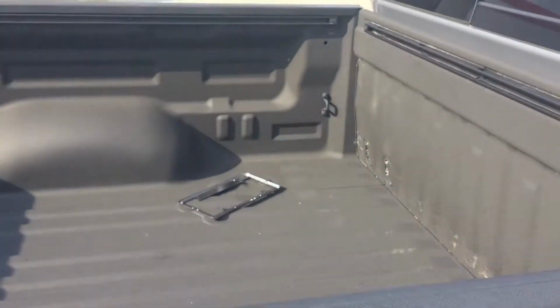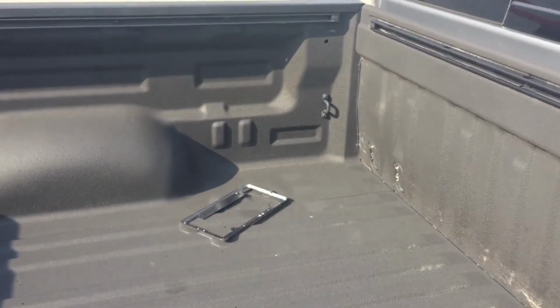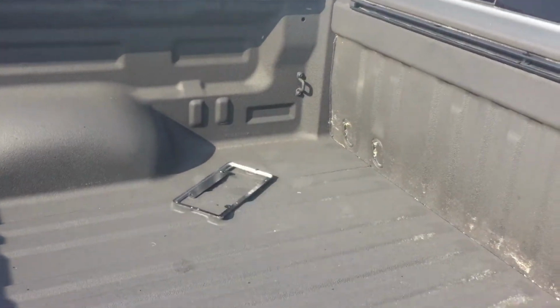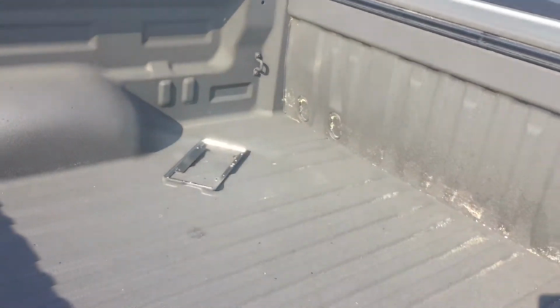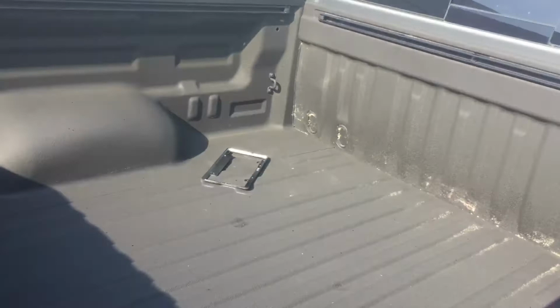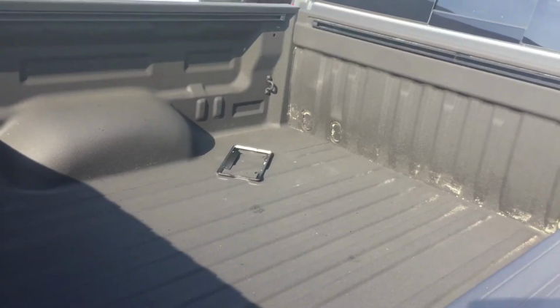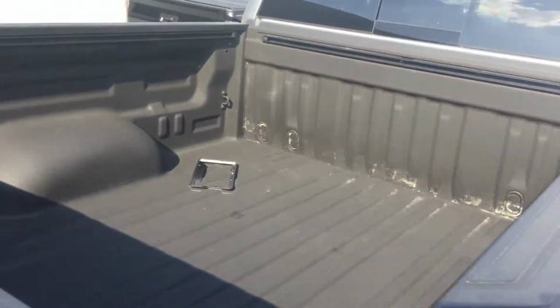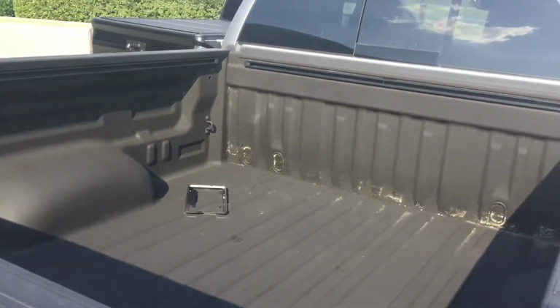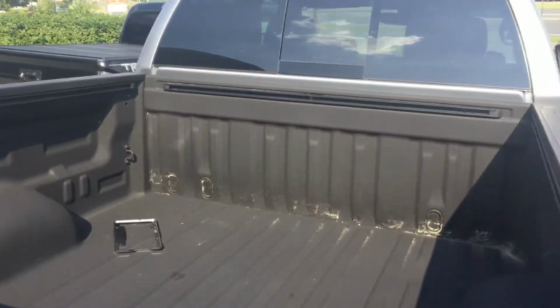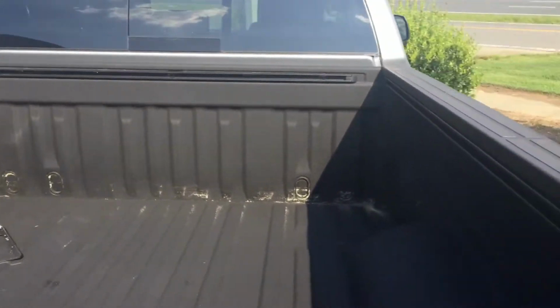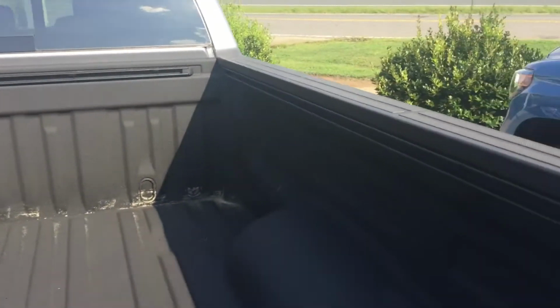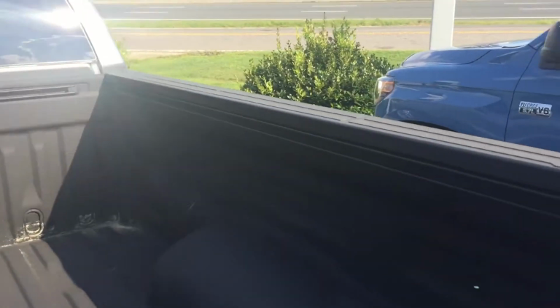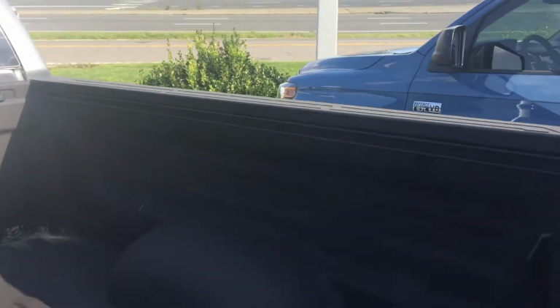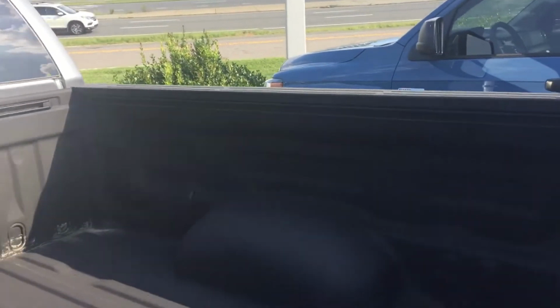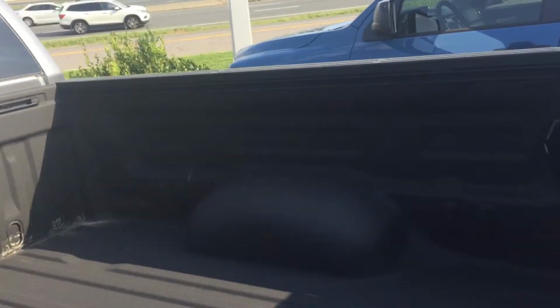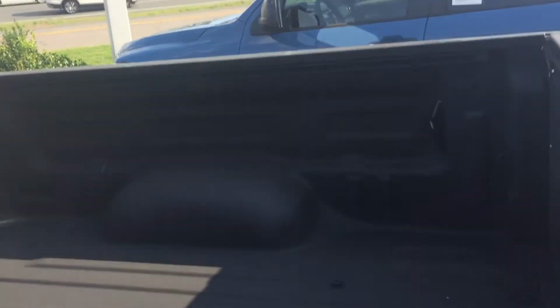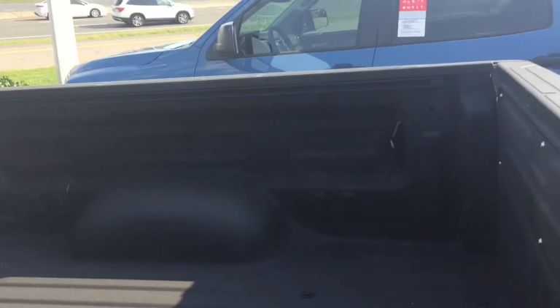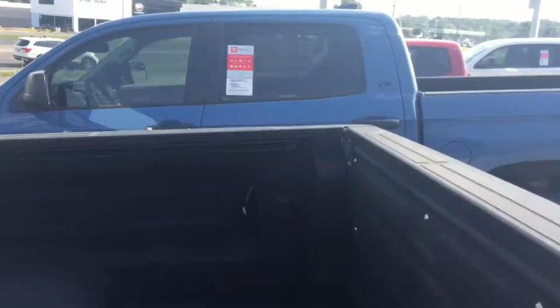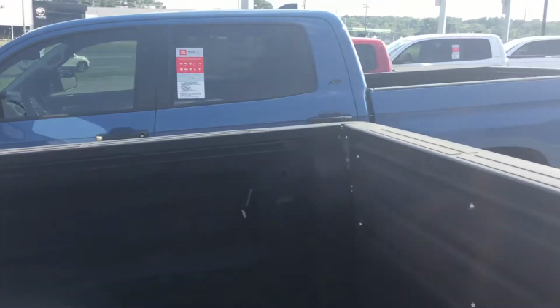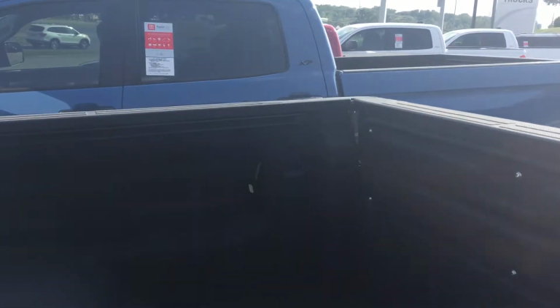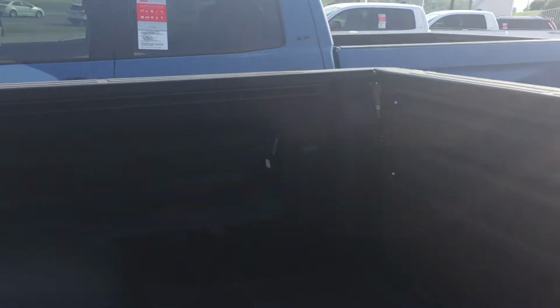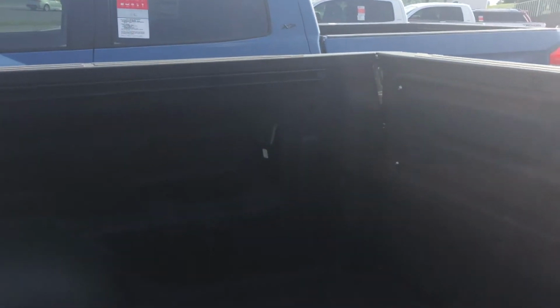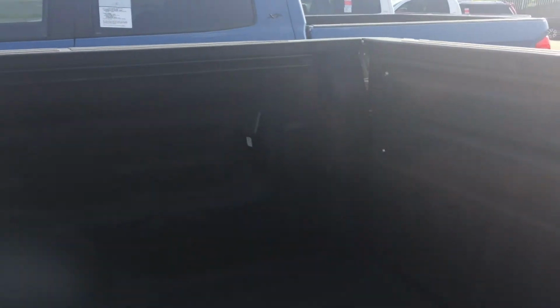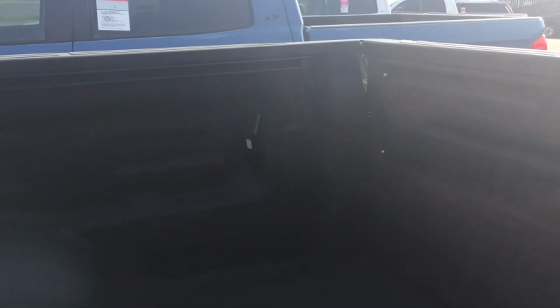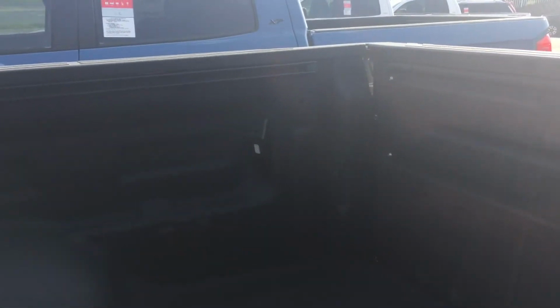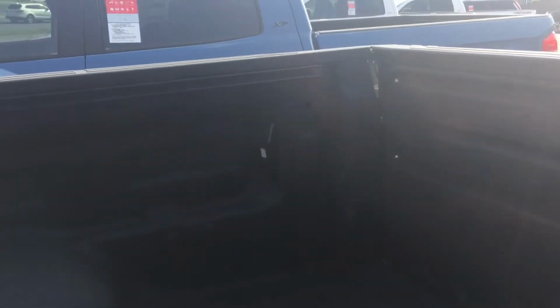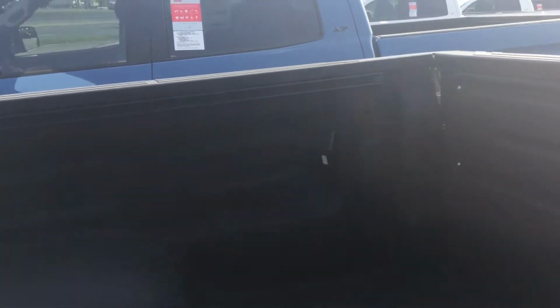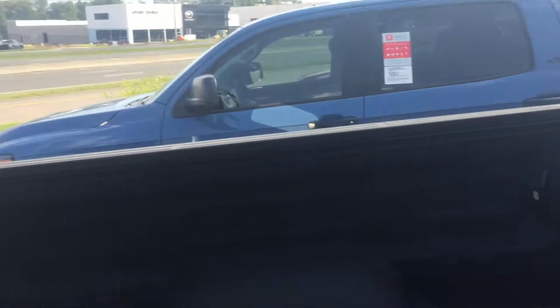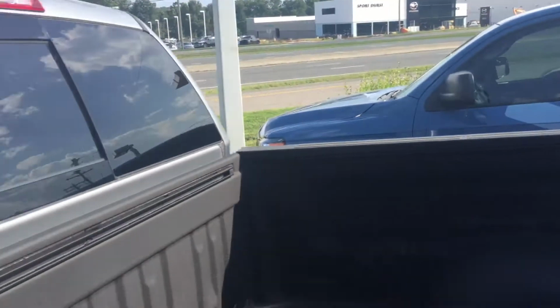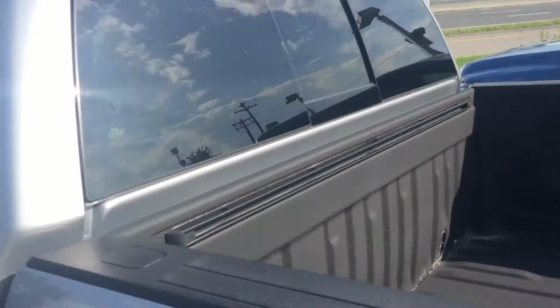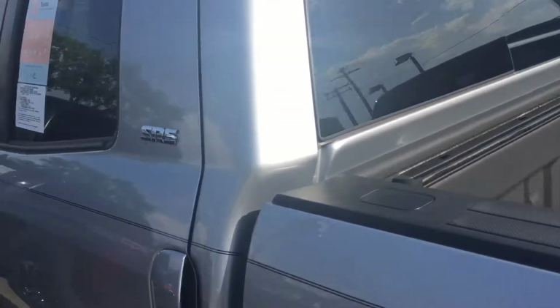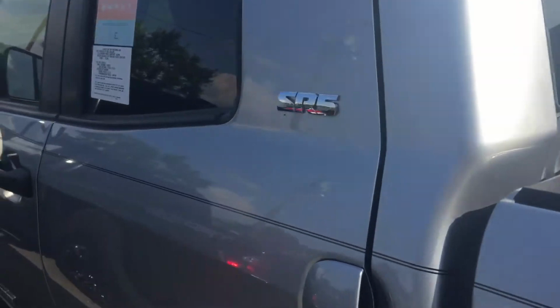I just wanted to show you the spray-in bed liner, and if we can get a shot of the LED bed lights in the back corner.